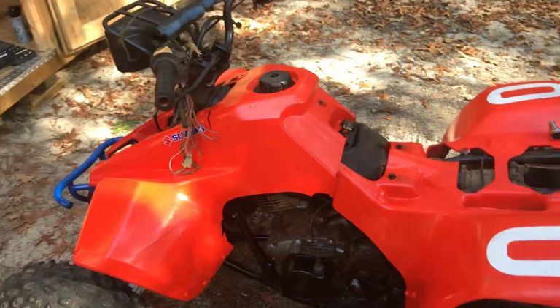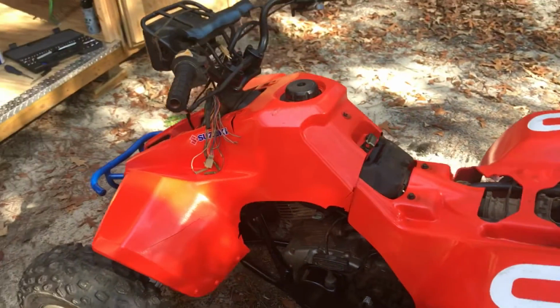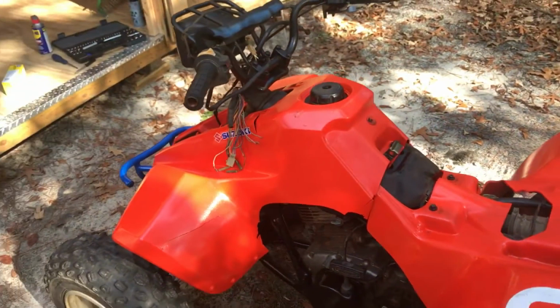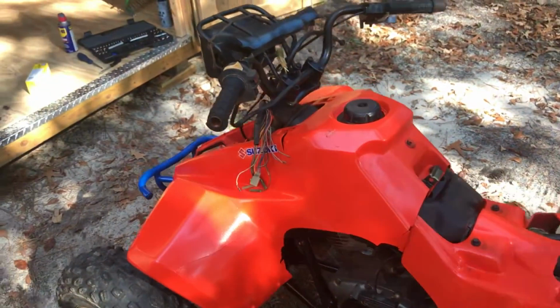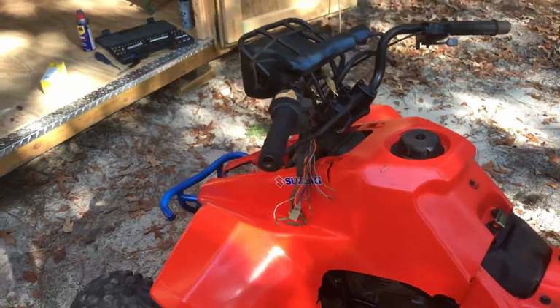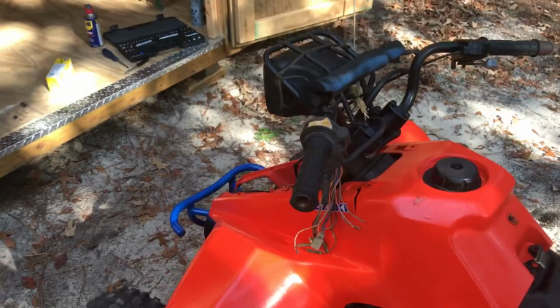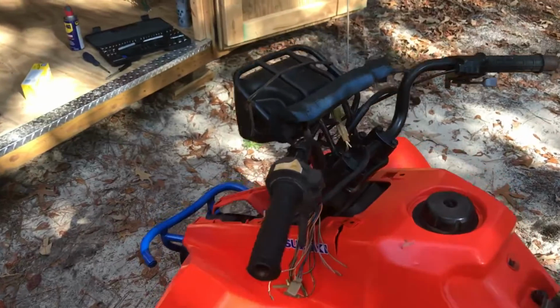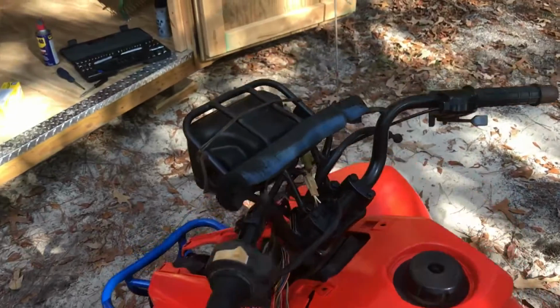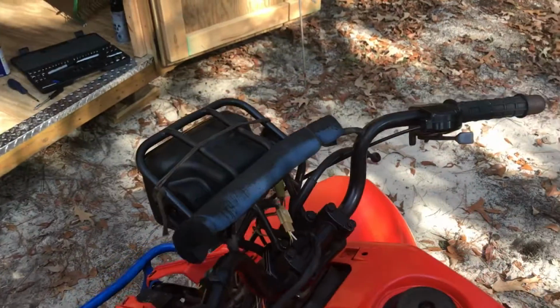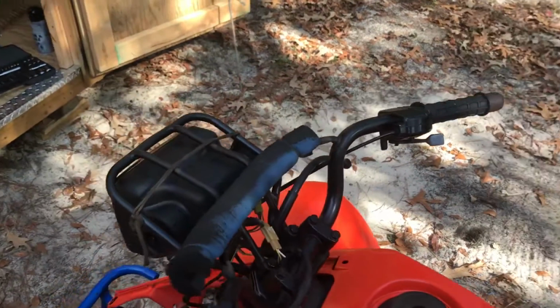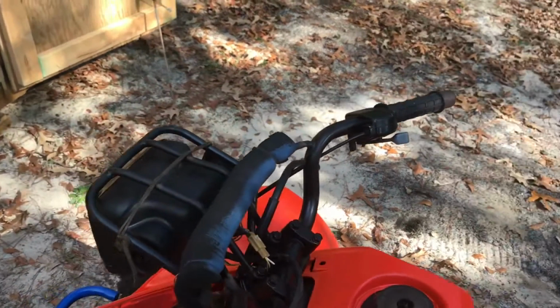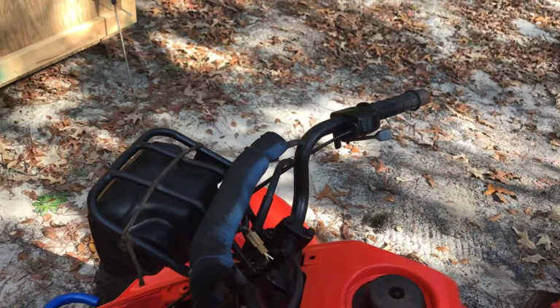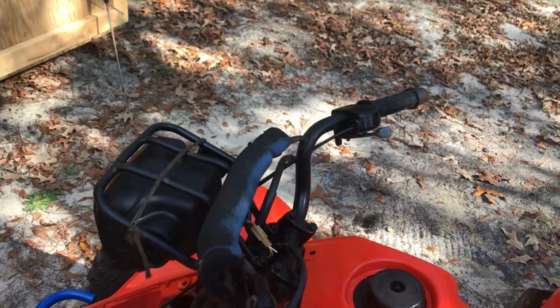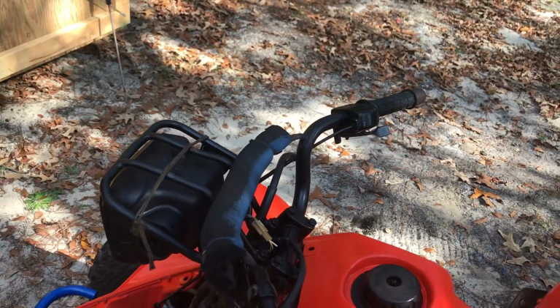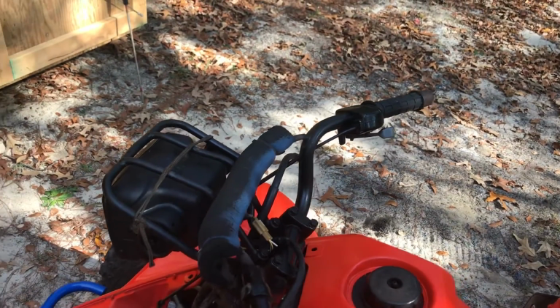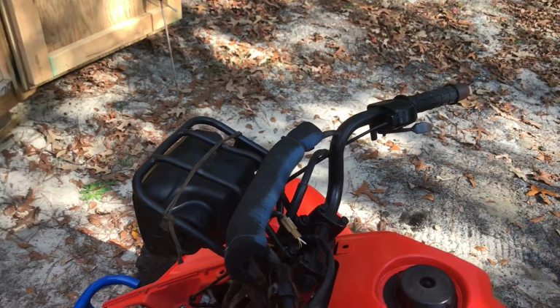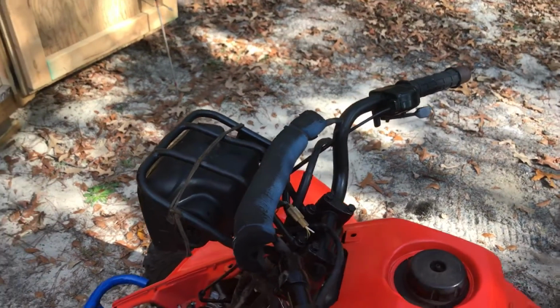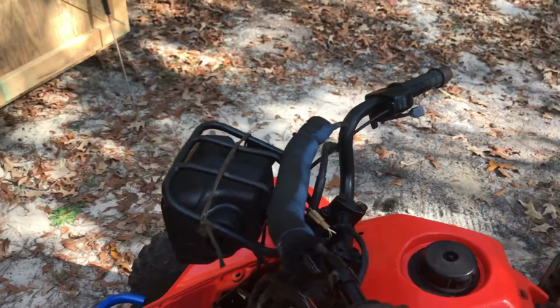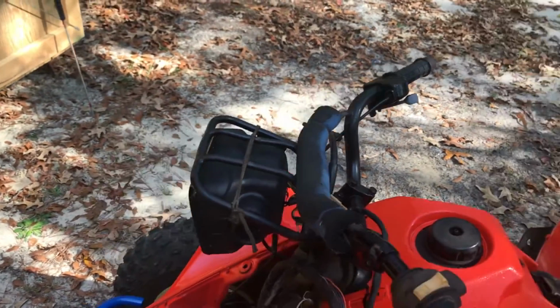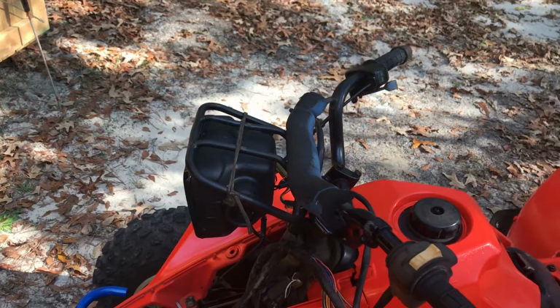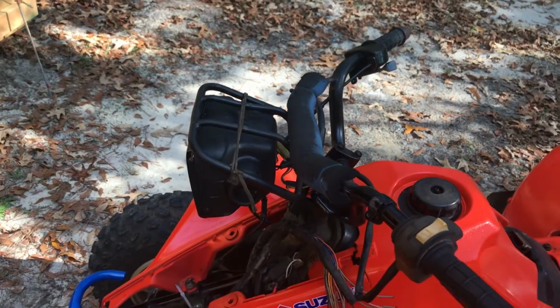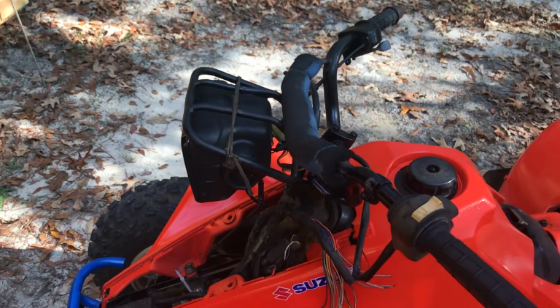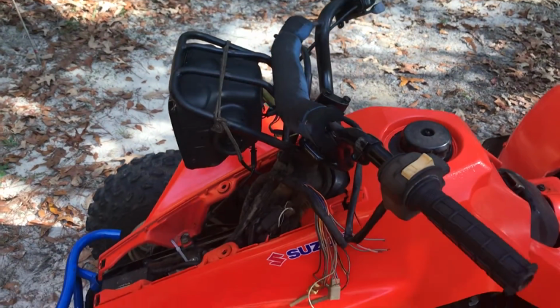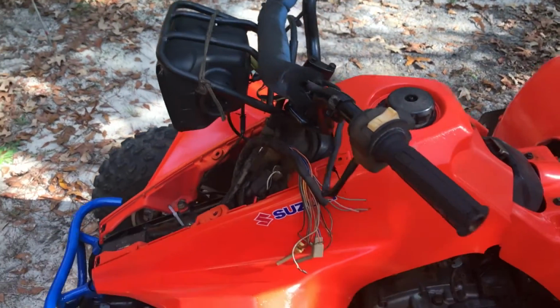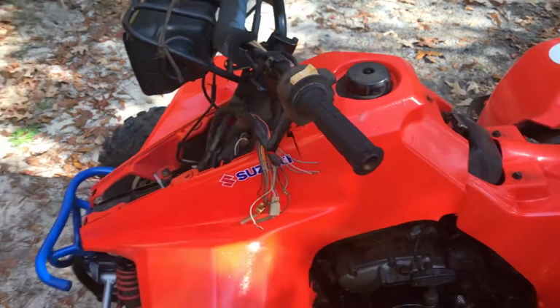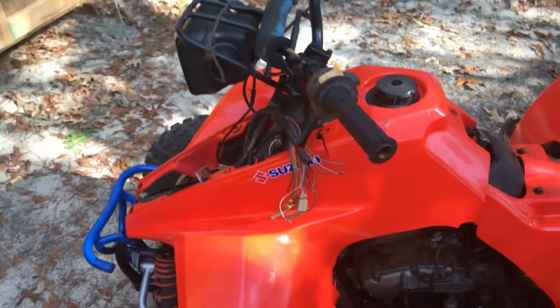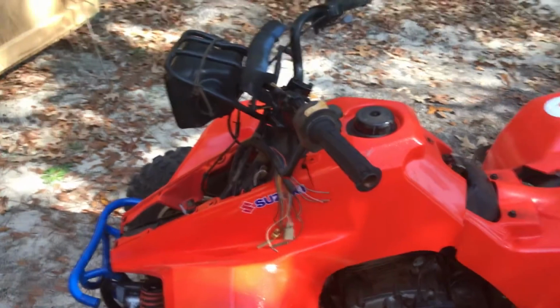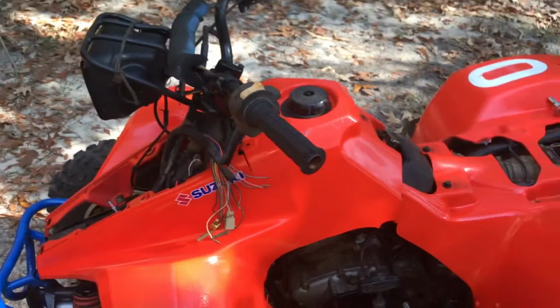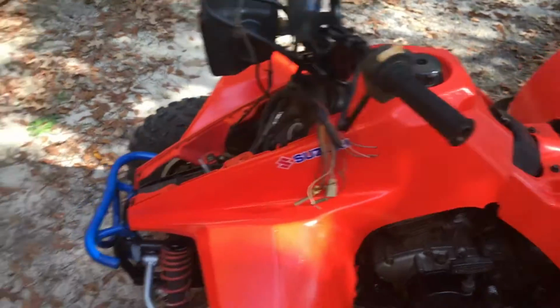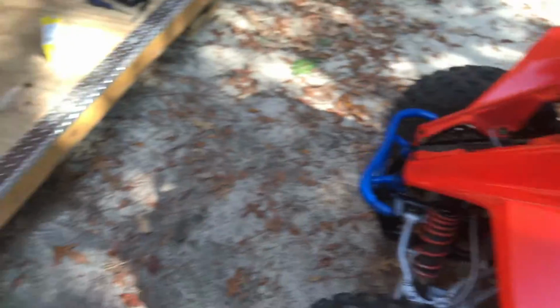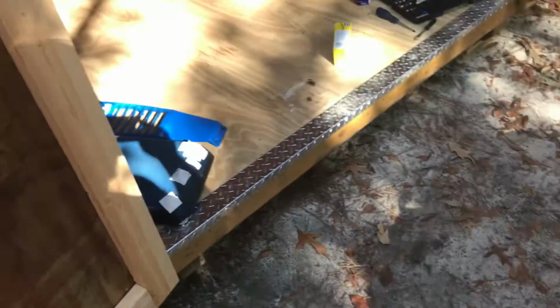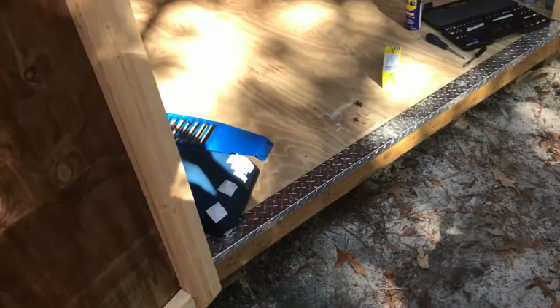It needs a top end rebuild, front brakes, and a master cylinder. Brake lines are already run — I just need the front brake master cylinder. I already took some of the plastics off the seat and stuff, they're right there.